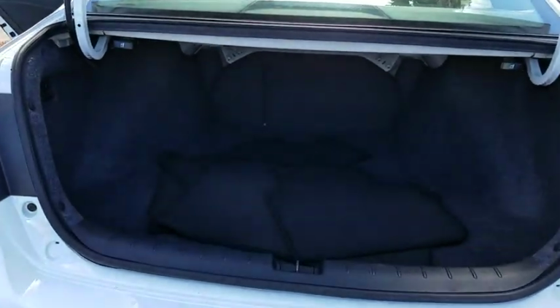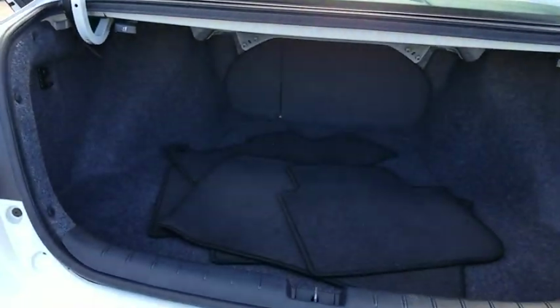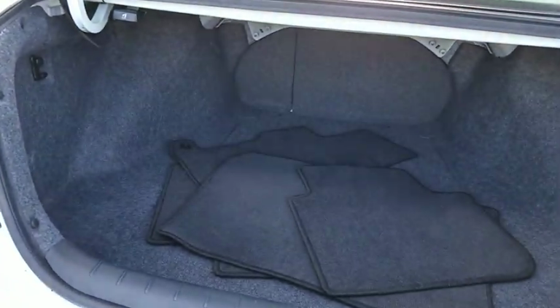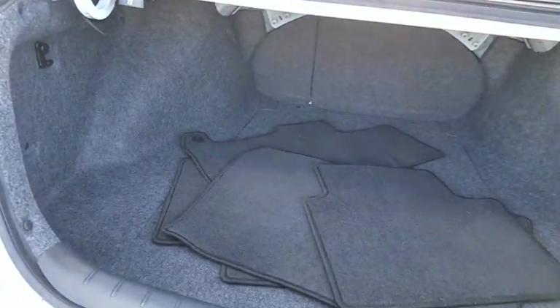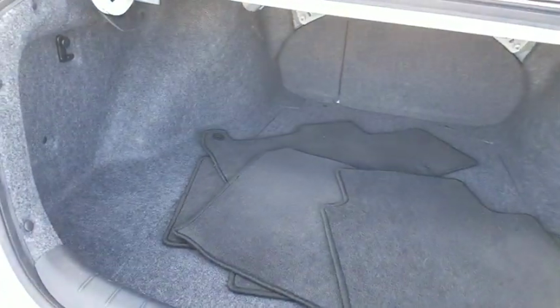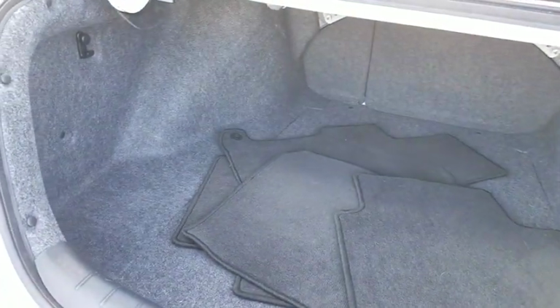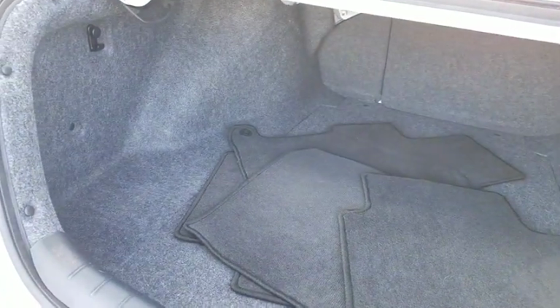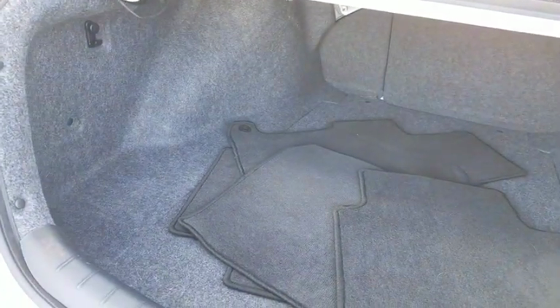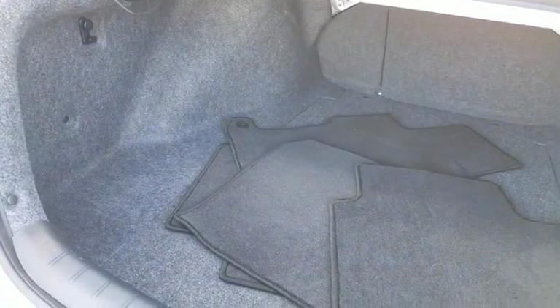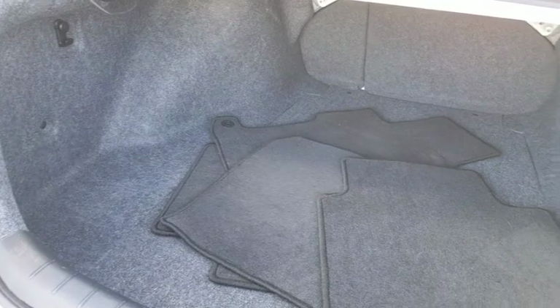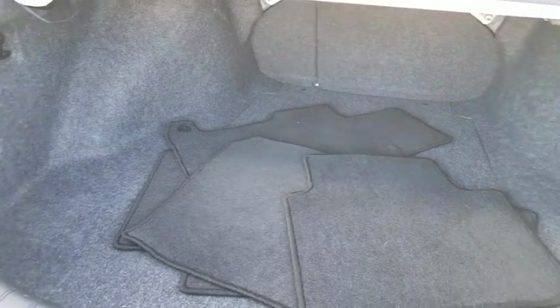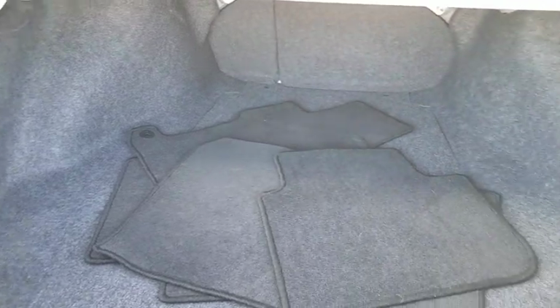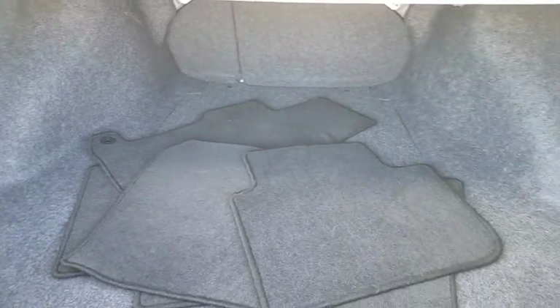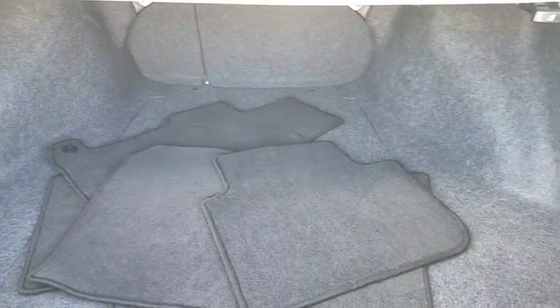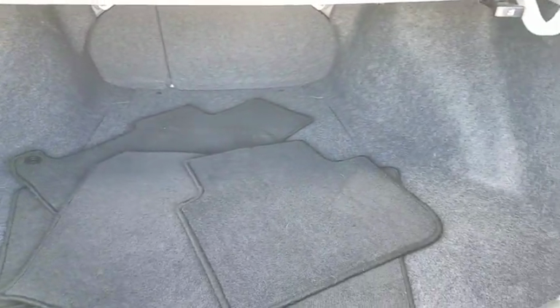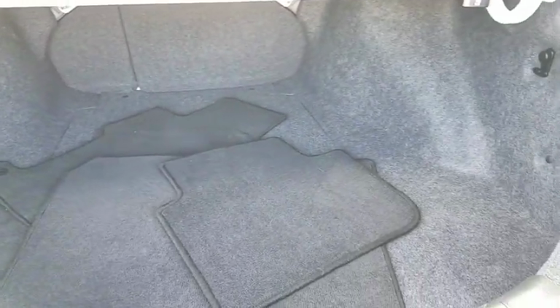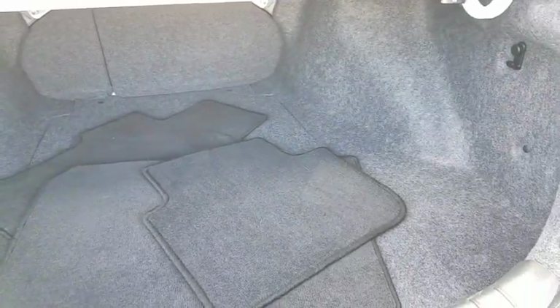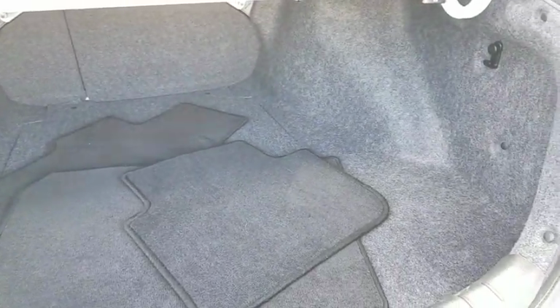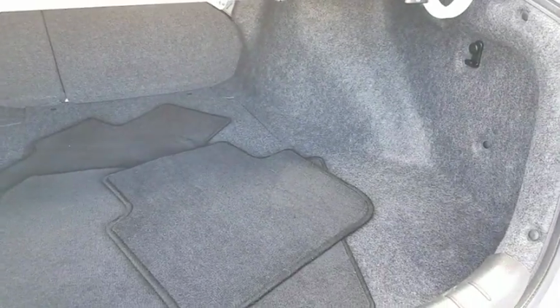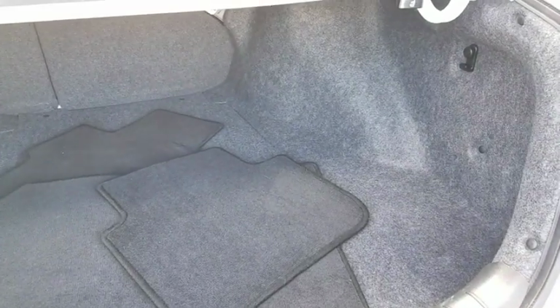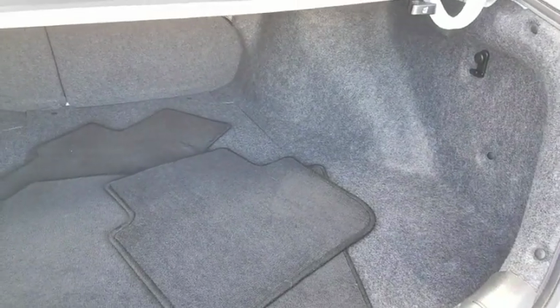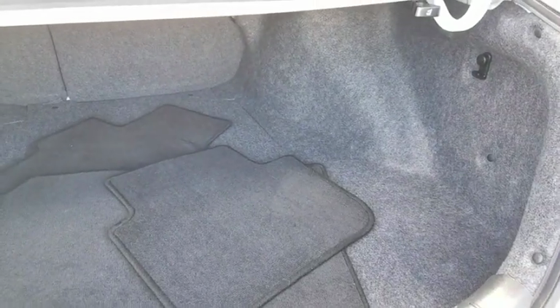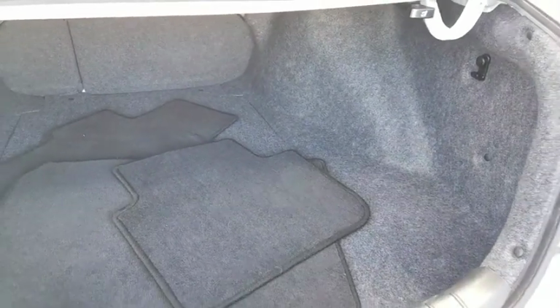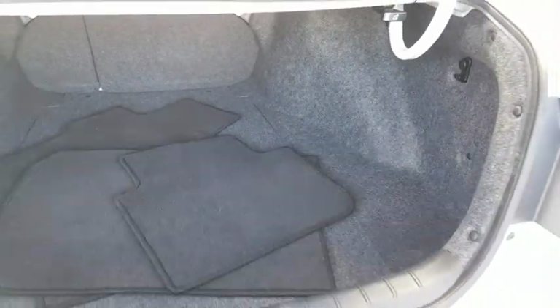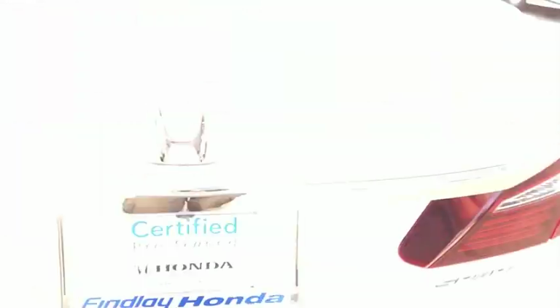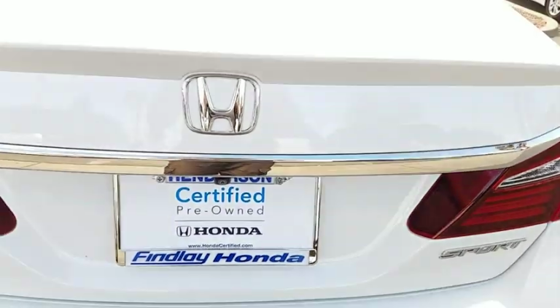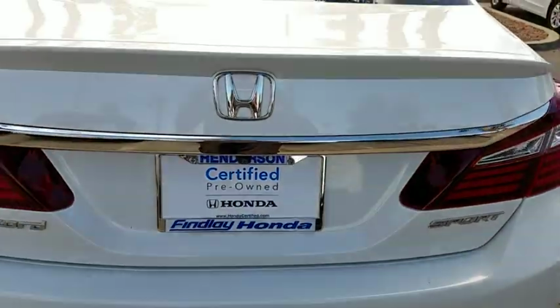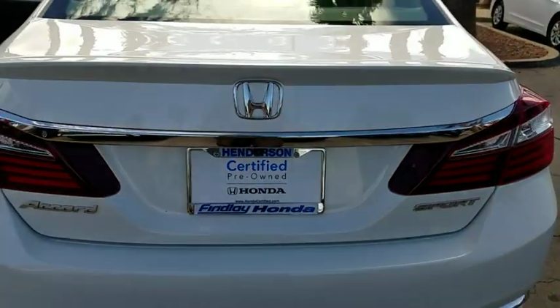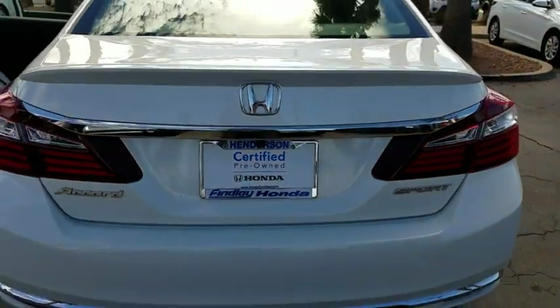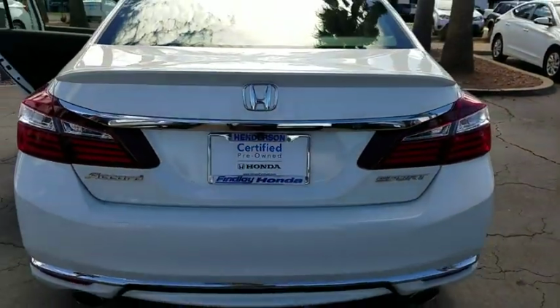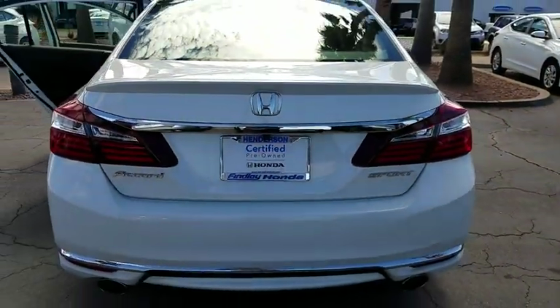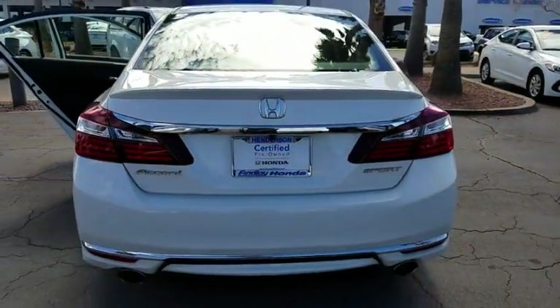Tilt steering wheel, rear view camera, tire pressure monitoring system, and a four-piece floor mat set. Take this vehicle for a spin and see why so many shoppers are now proud owners.